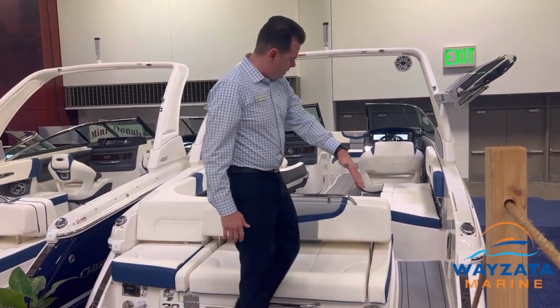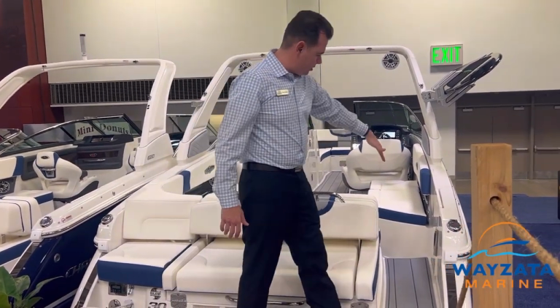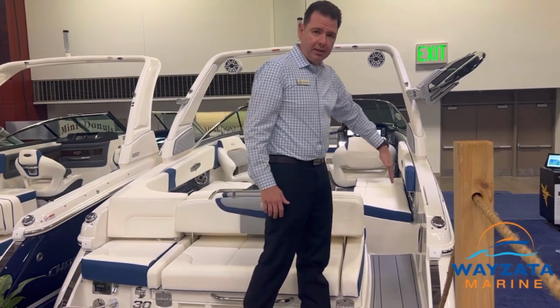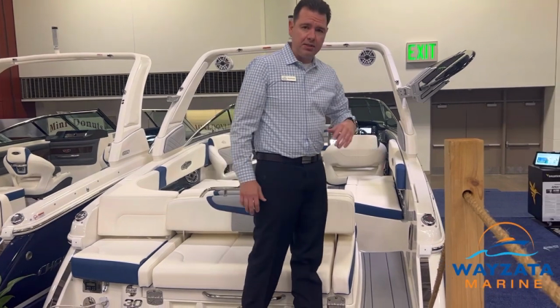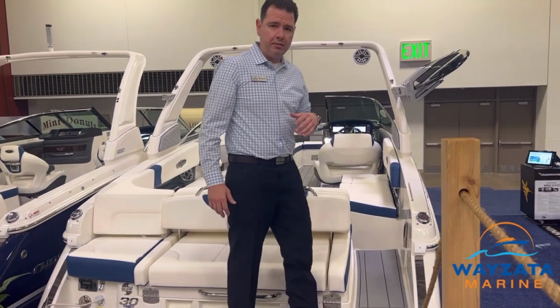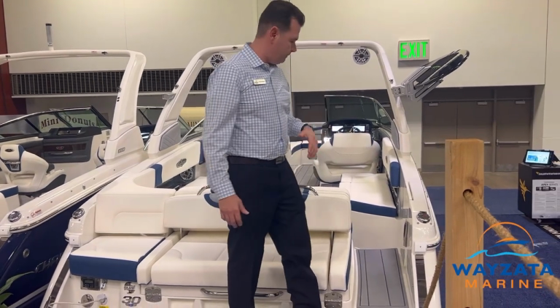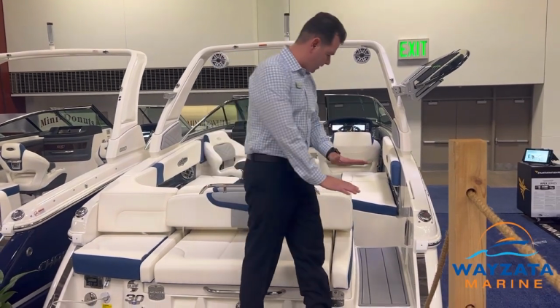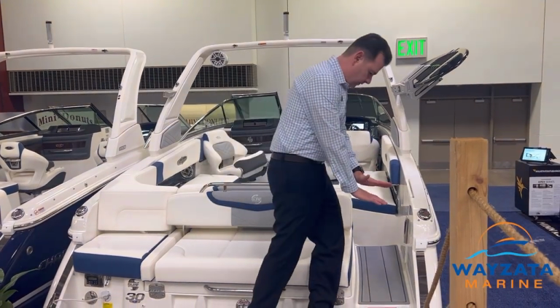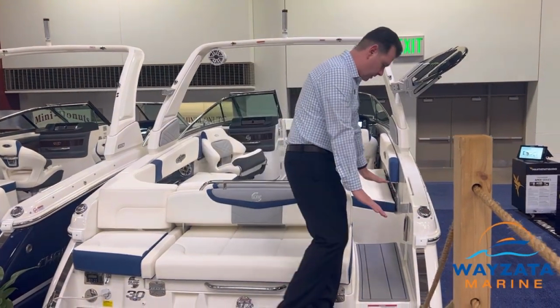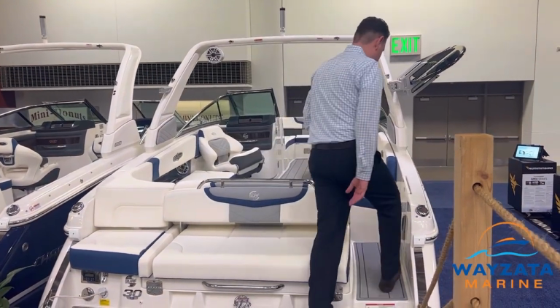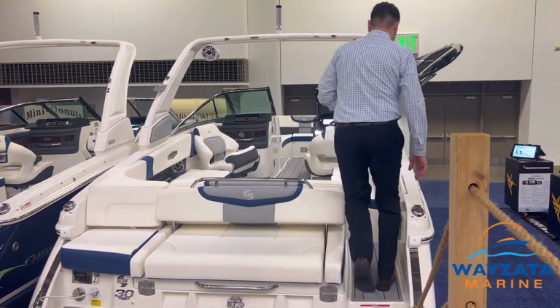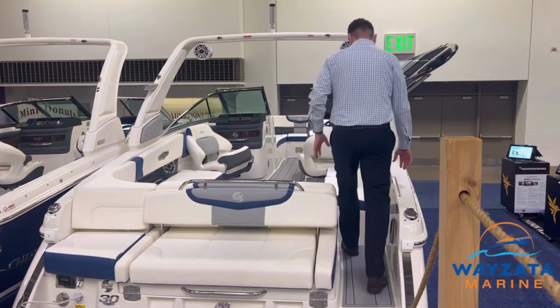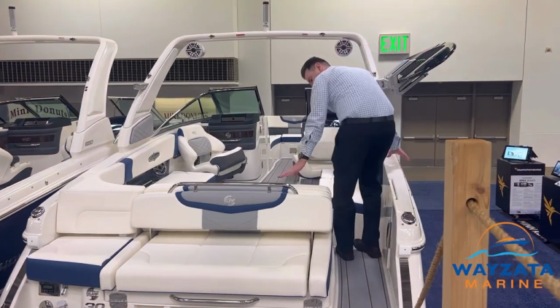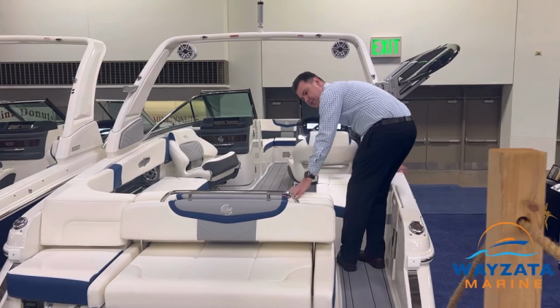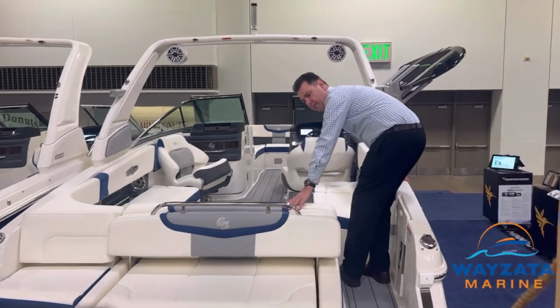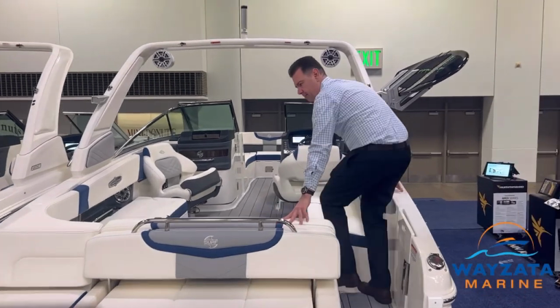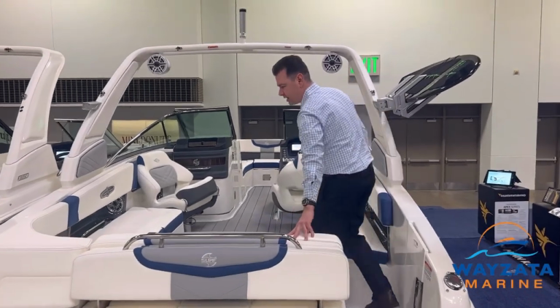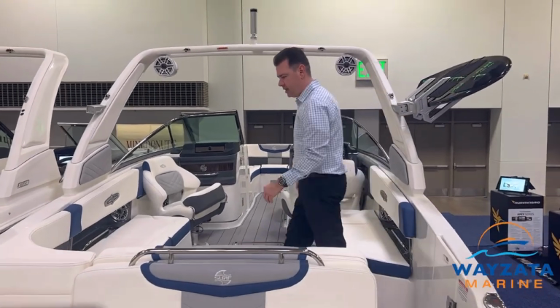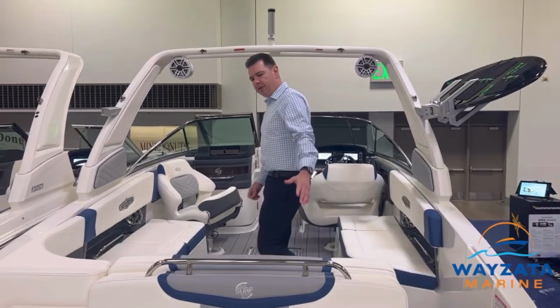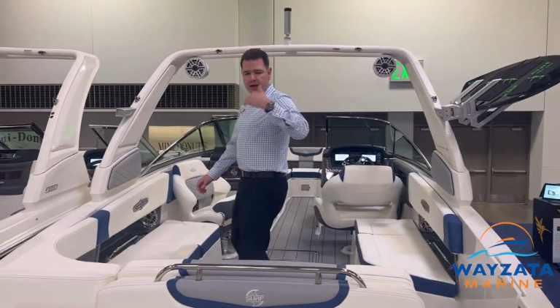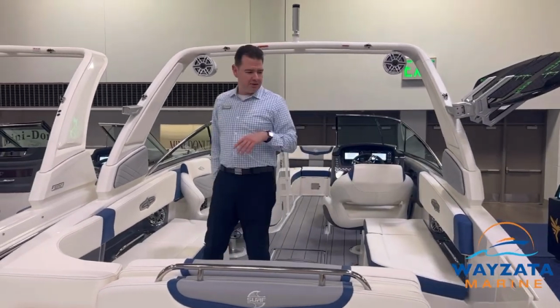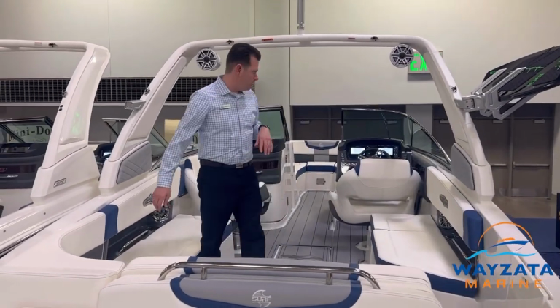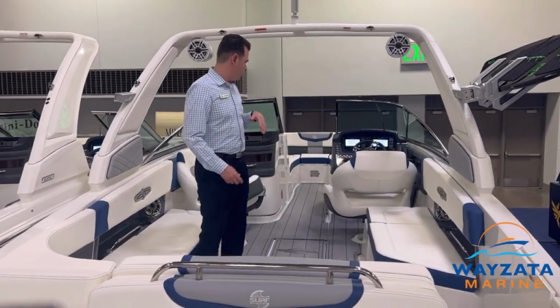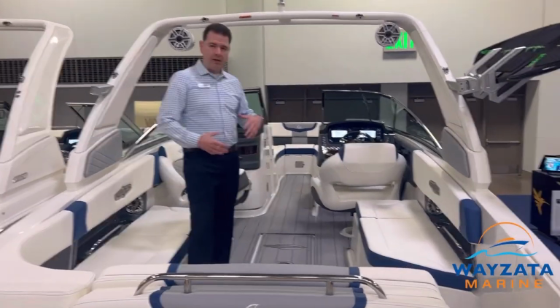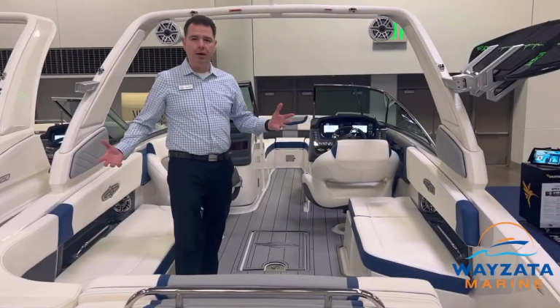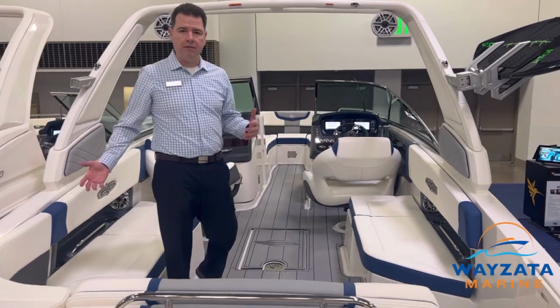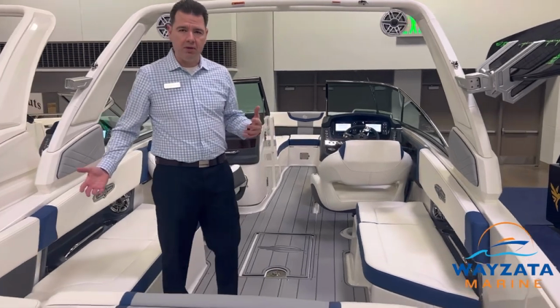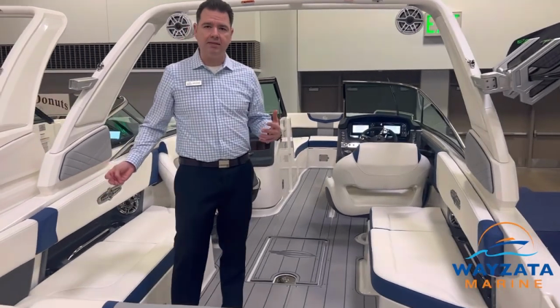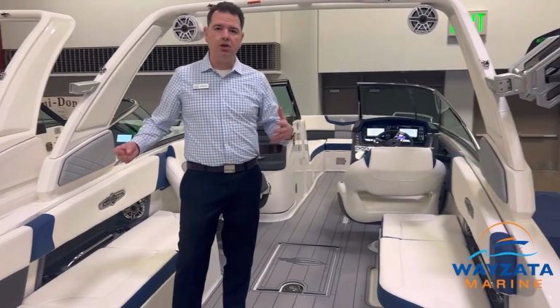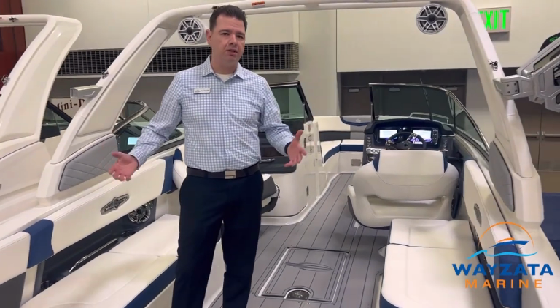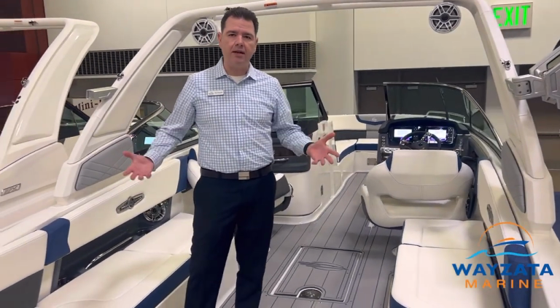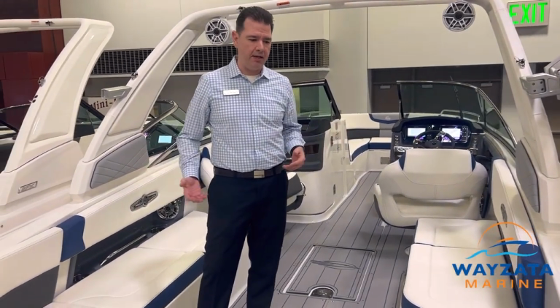The entryway on this boat is extremely safe. There's a very small step and we have places to grab on on both sides. When you get into this boat, the interior is massive — it's huge. There's a lot of seating in it.